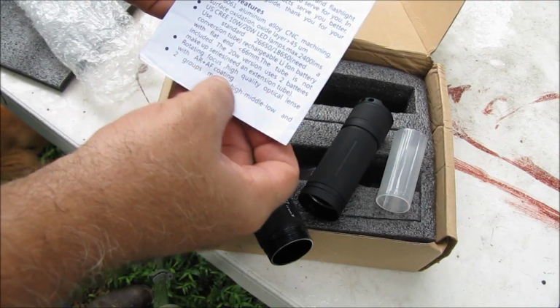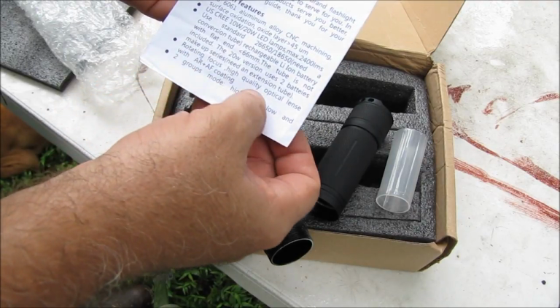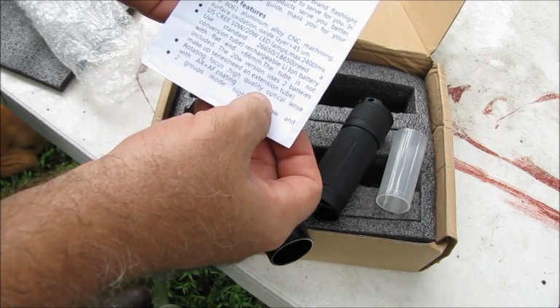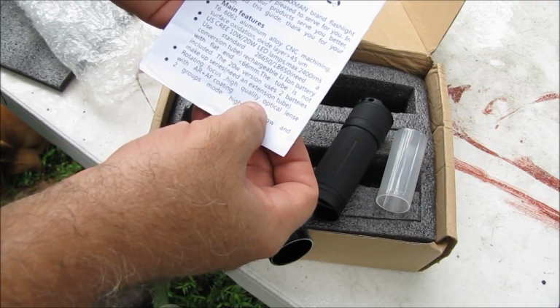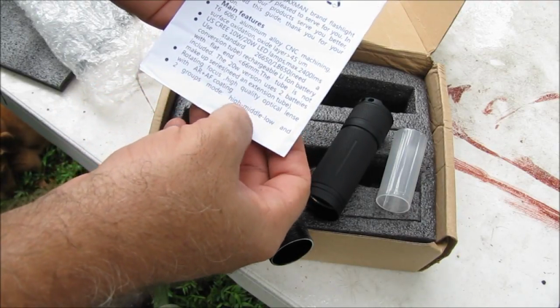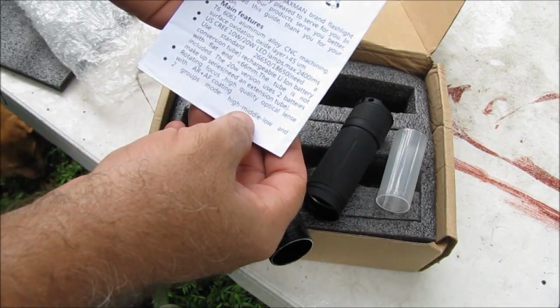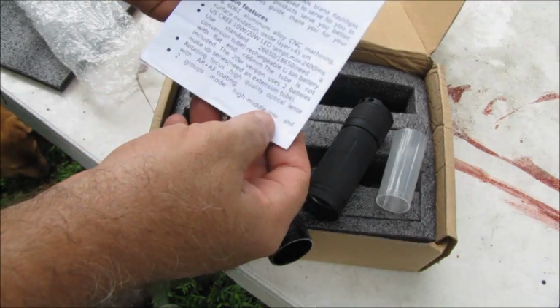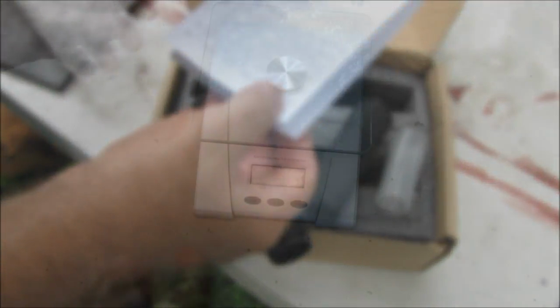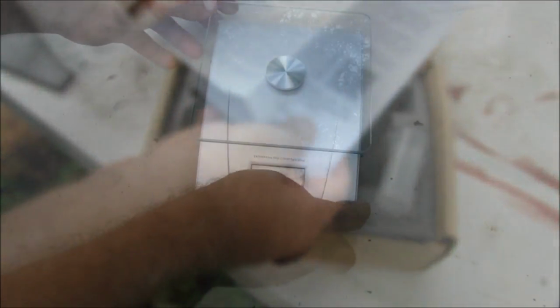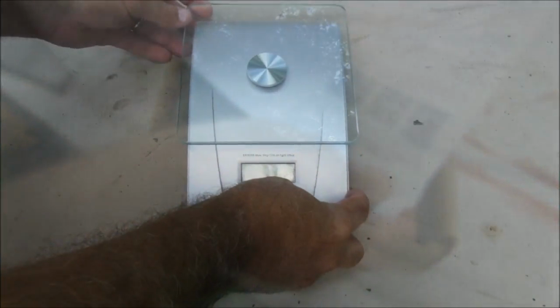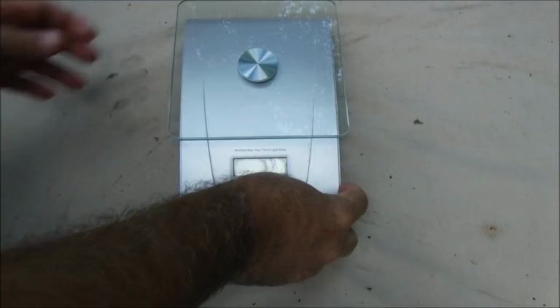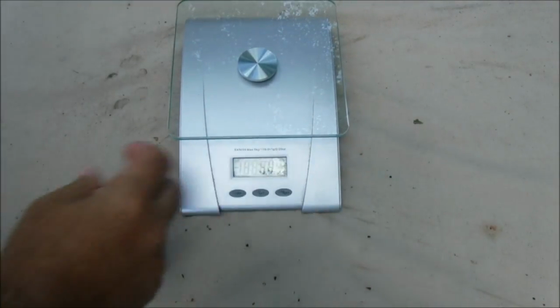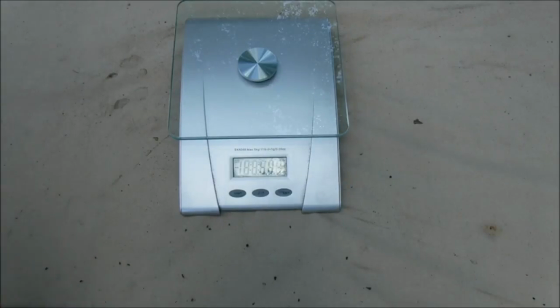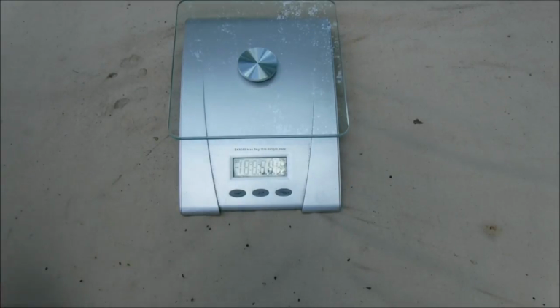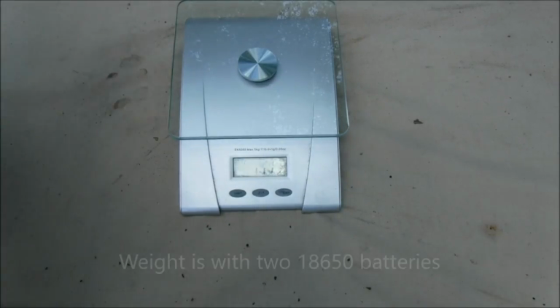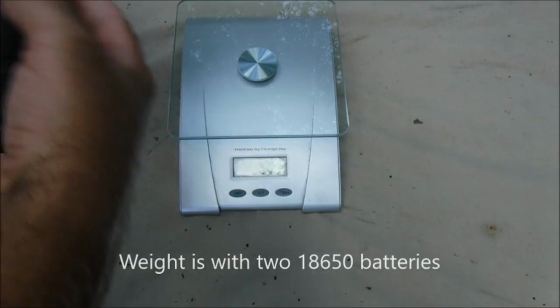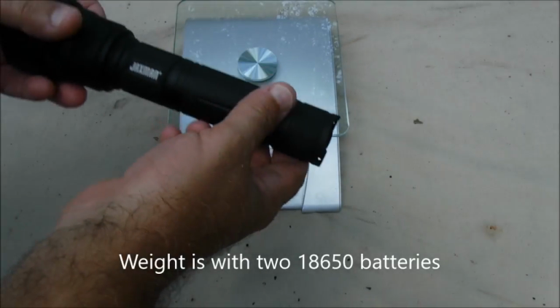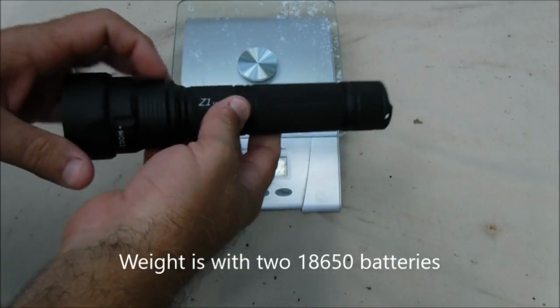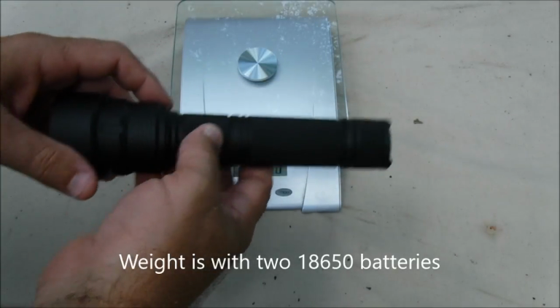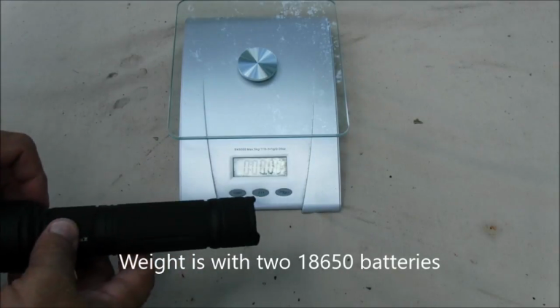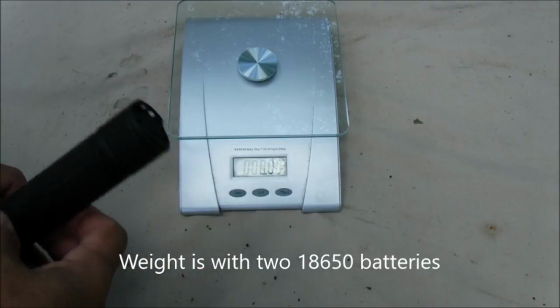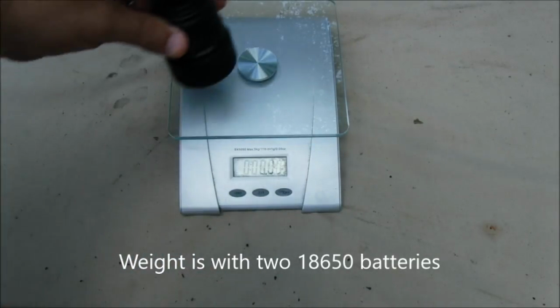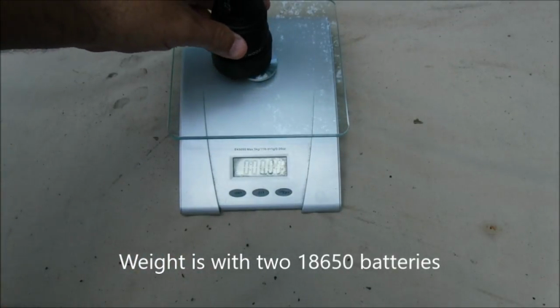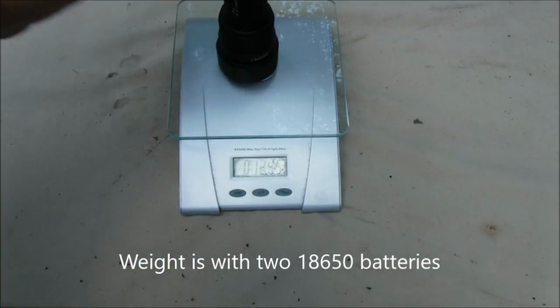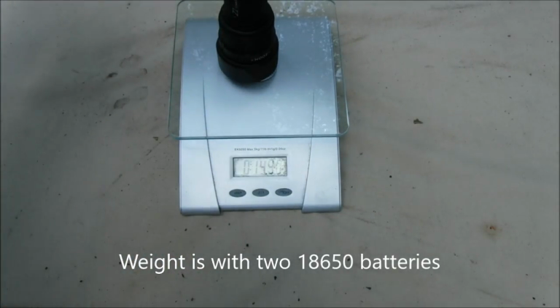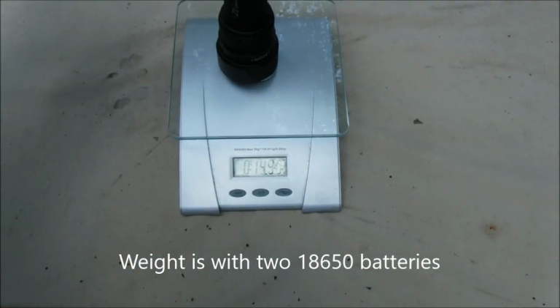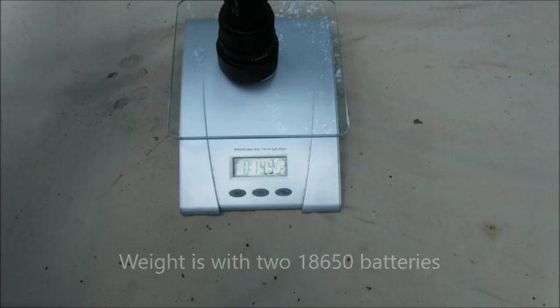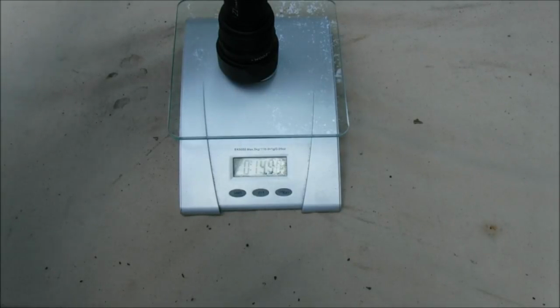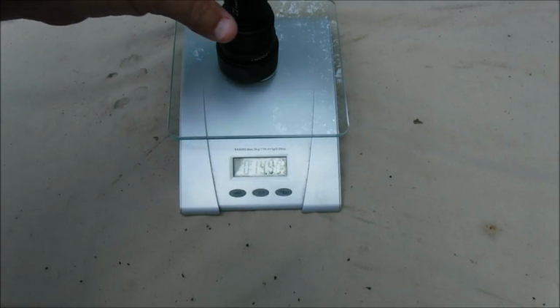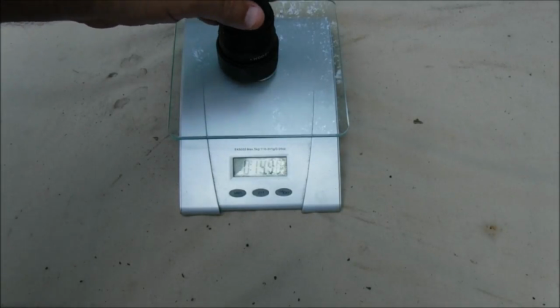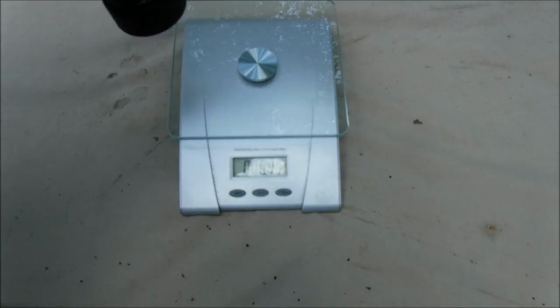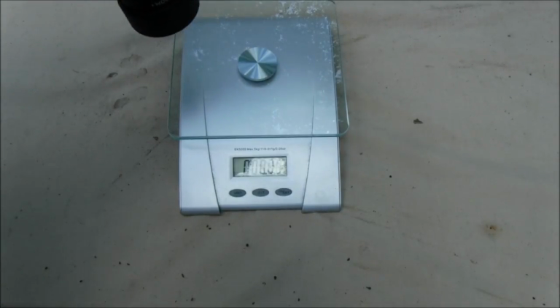It has rotate focus with high, medium, and low modes. Let's get some weight measurements on this flashlight — the Jaxman Z1. That is 14.90 ounces.